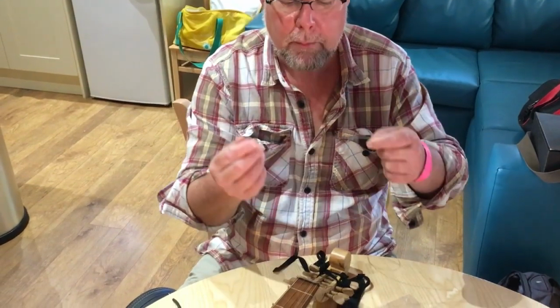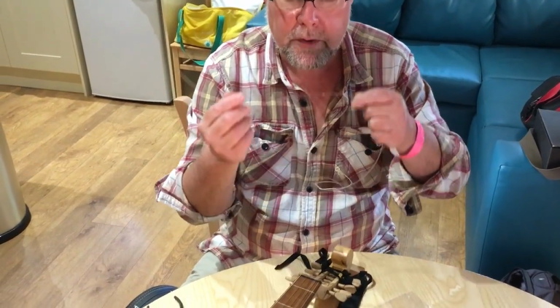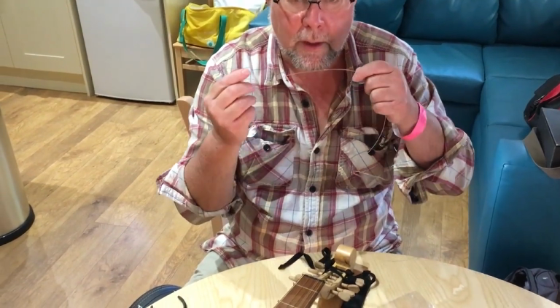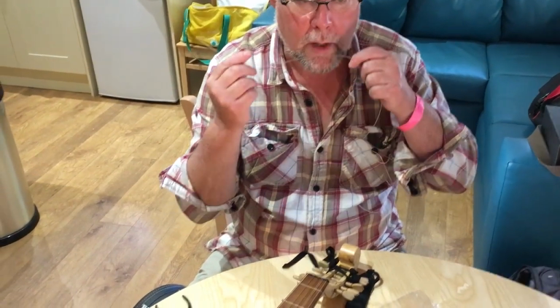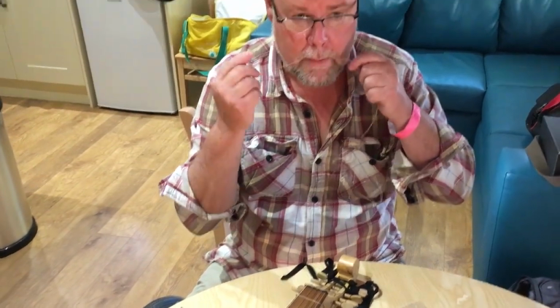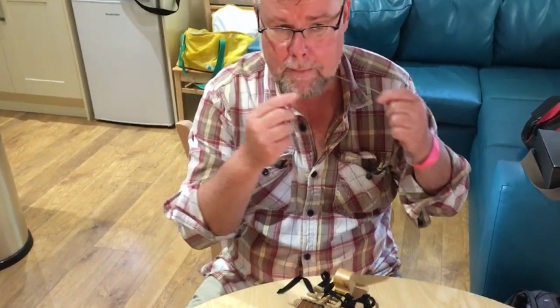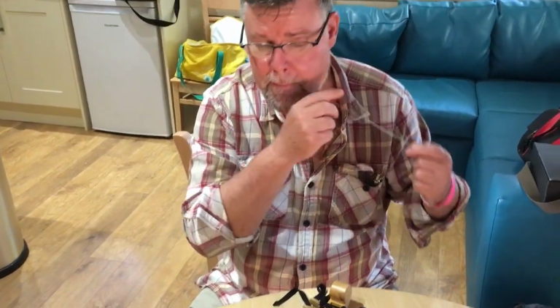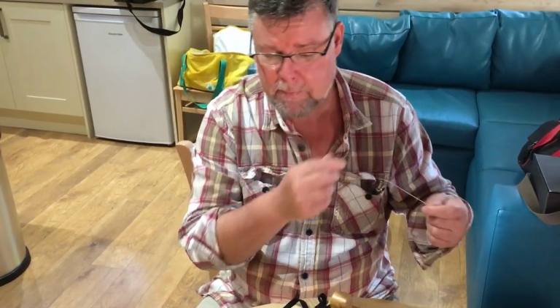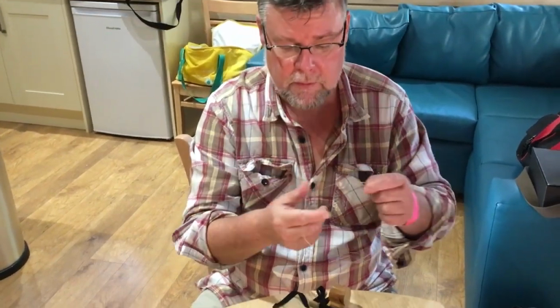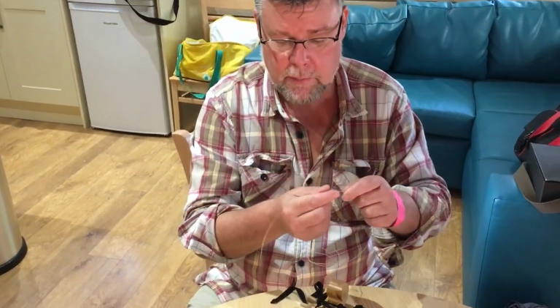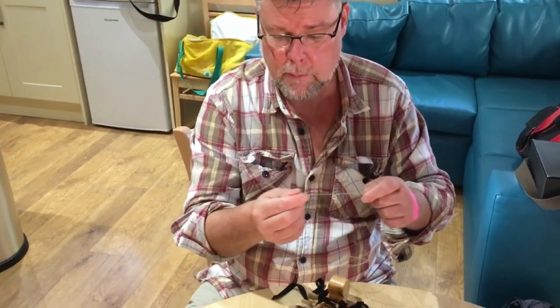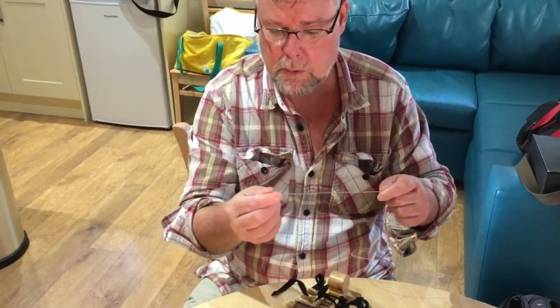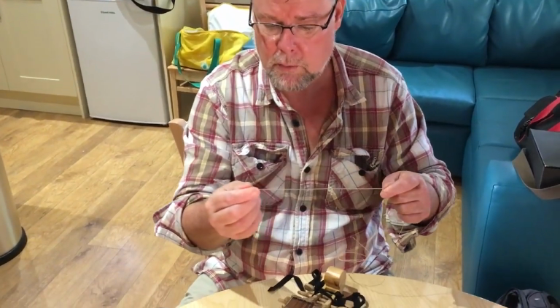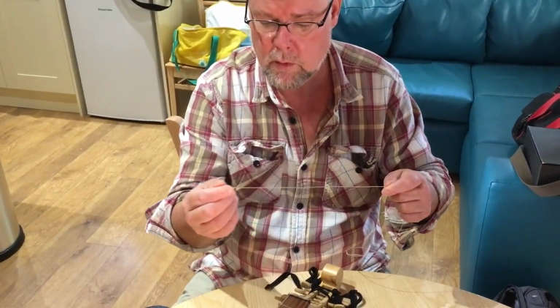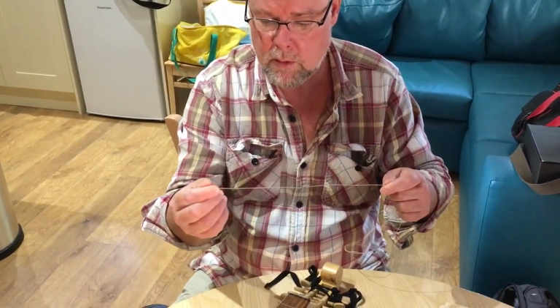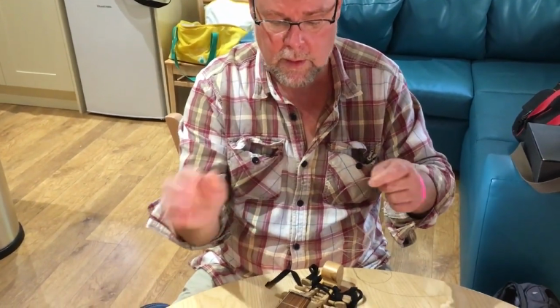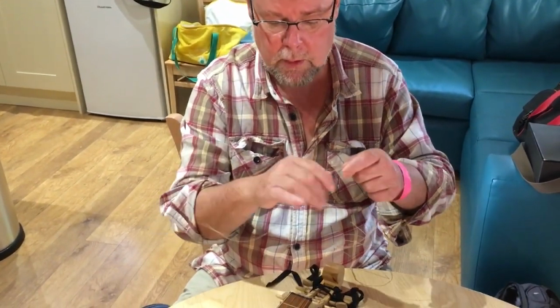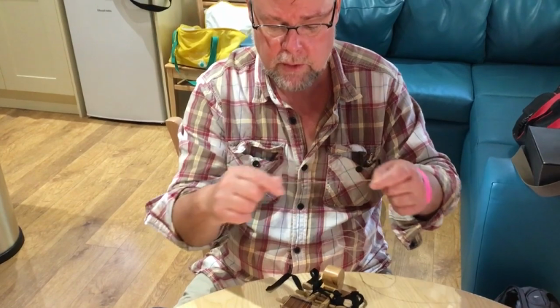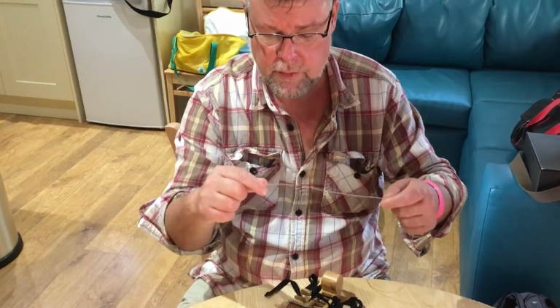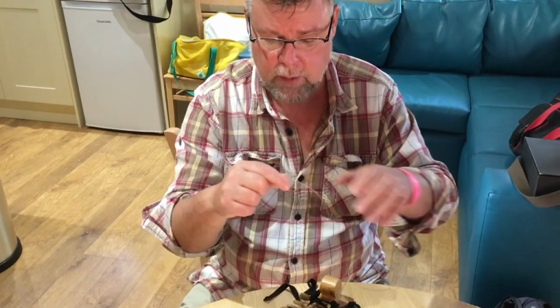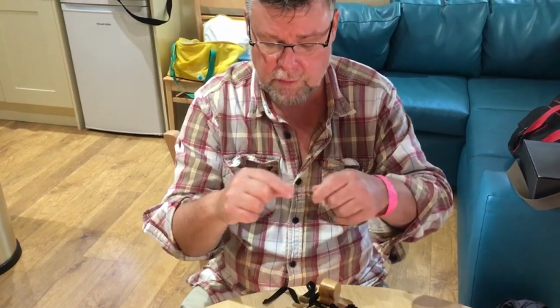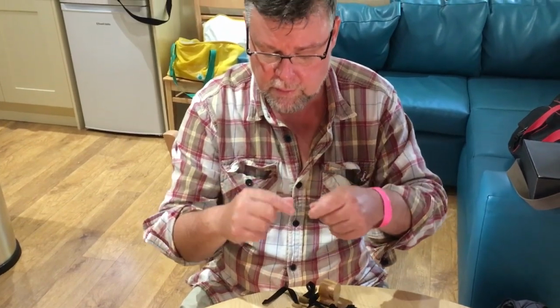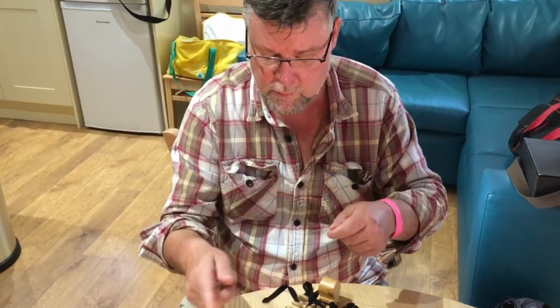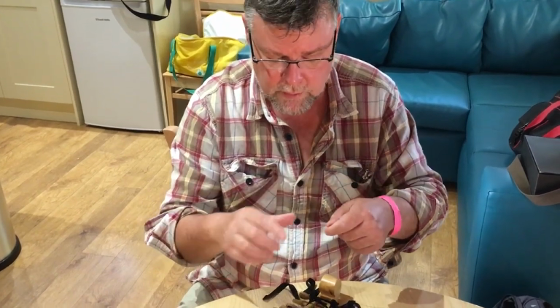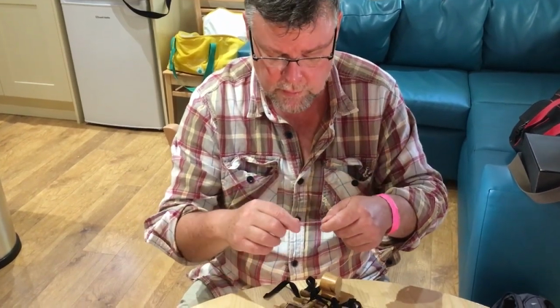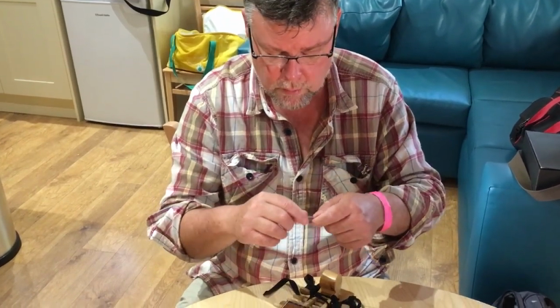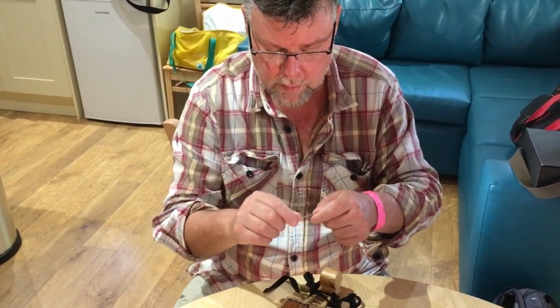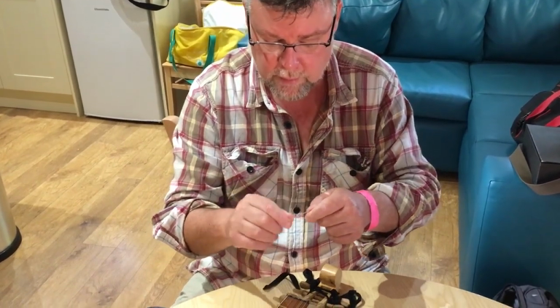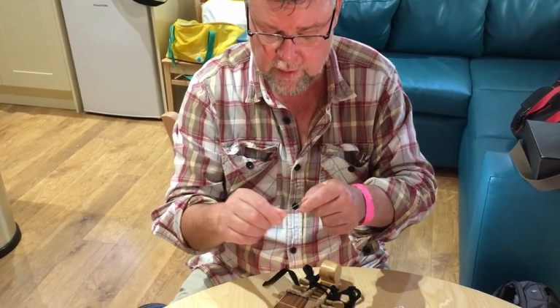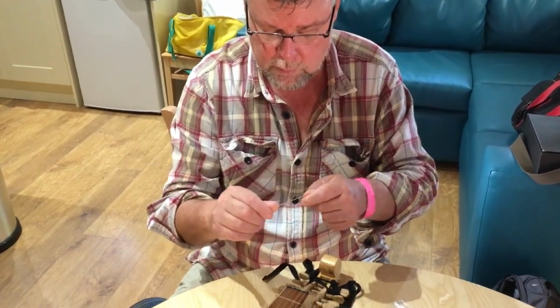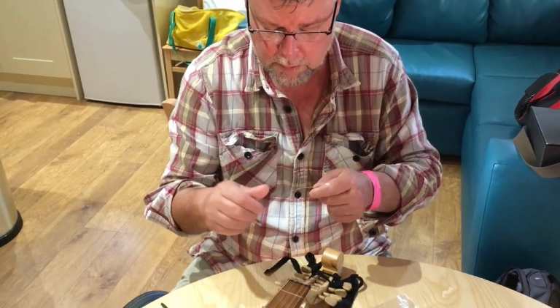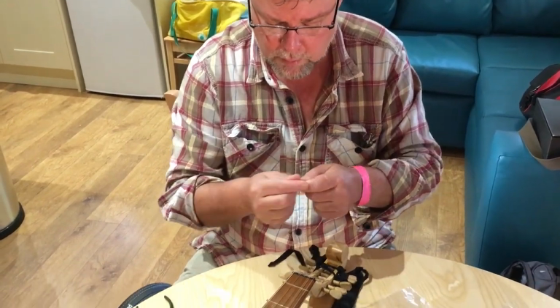Moisten it up well until it becomes pliable. That's mostly on the thick ones; the thin ones are not so important. You can feel it's more pliable.